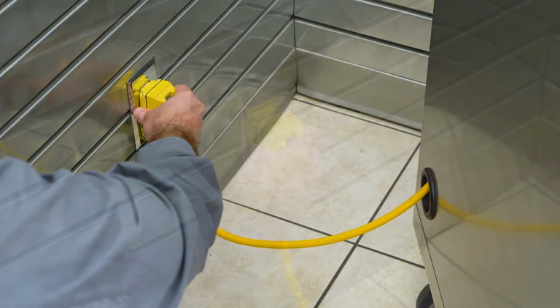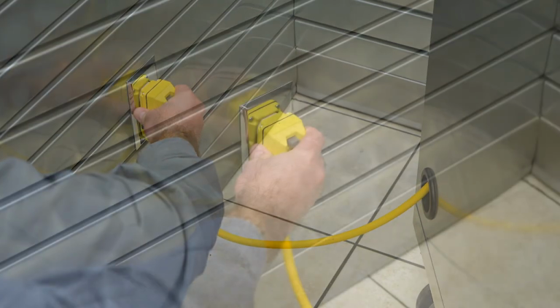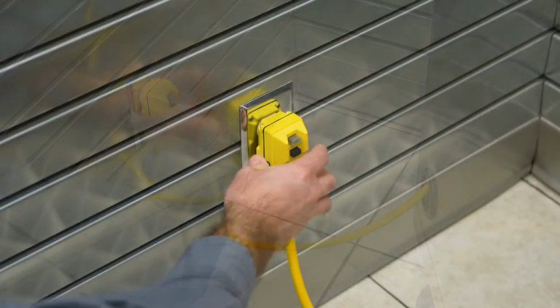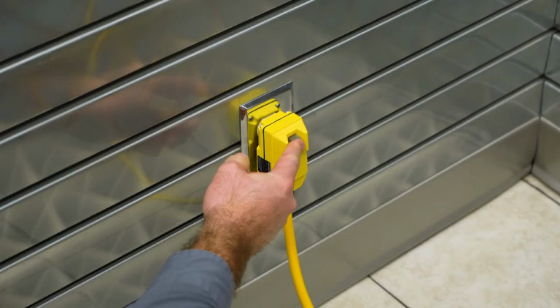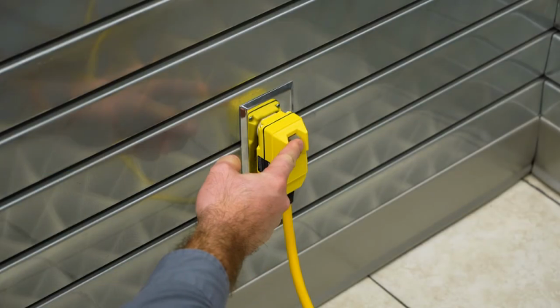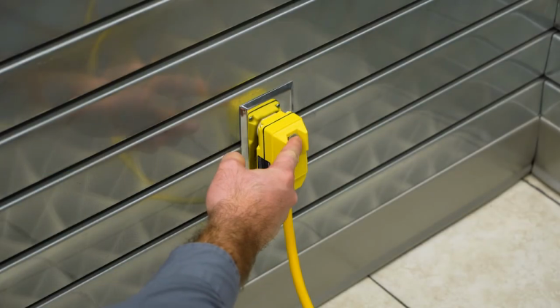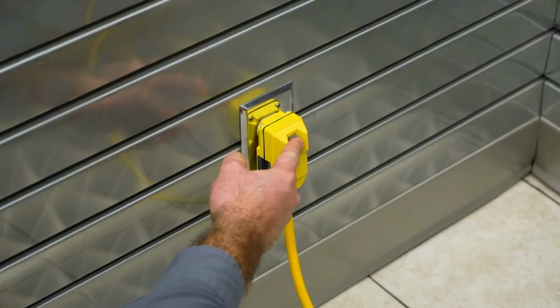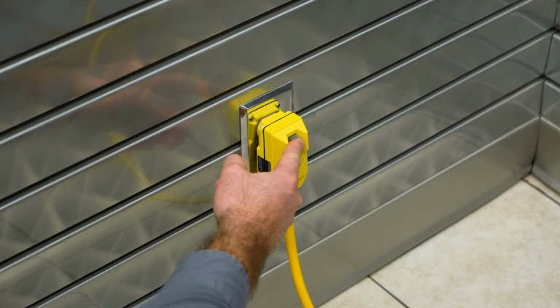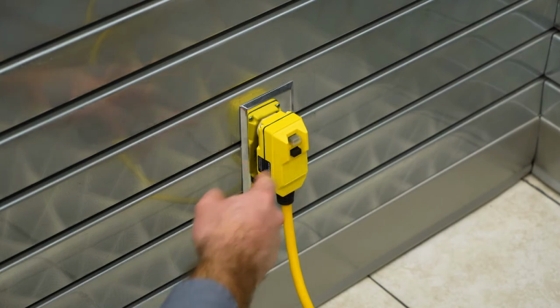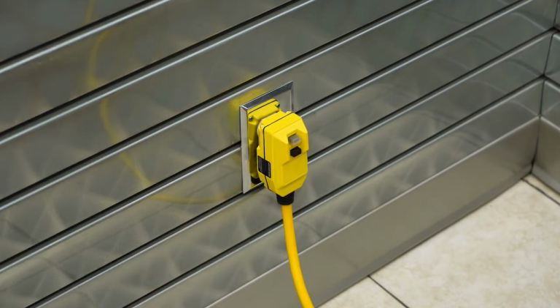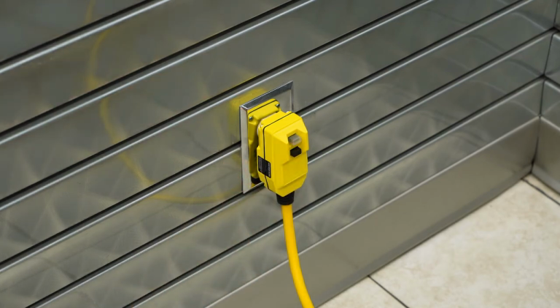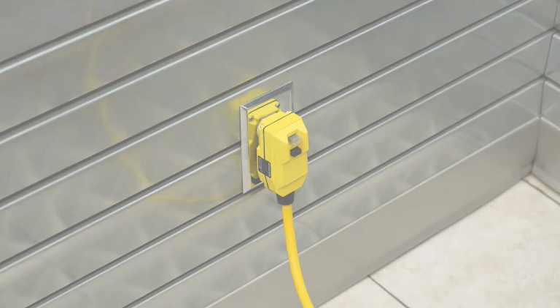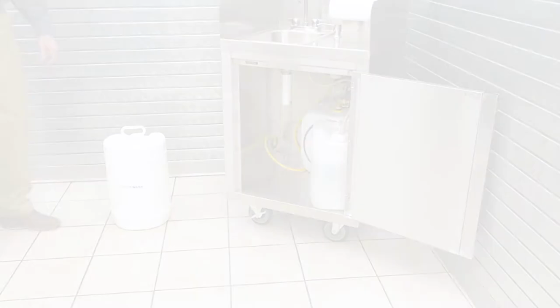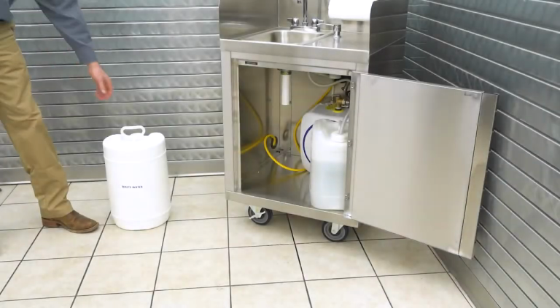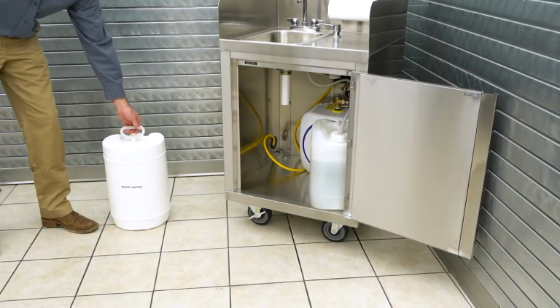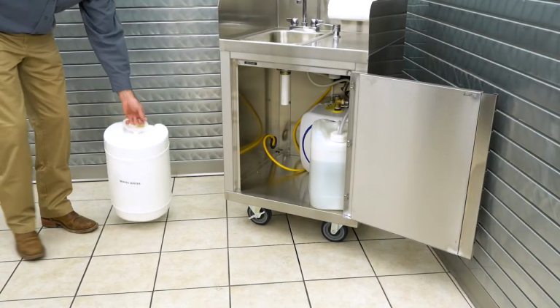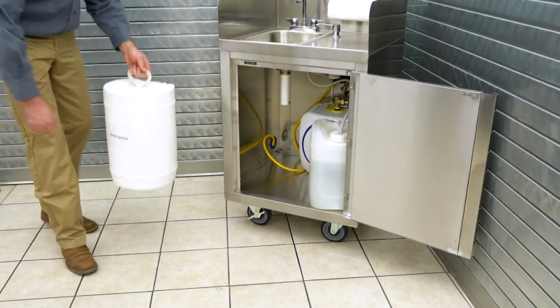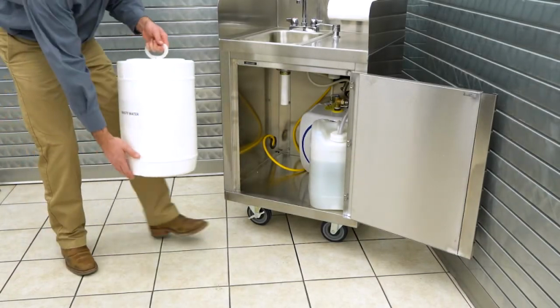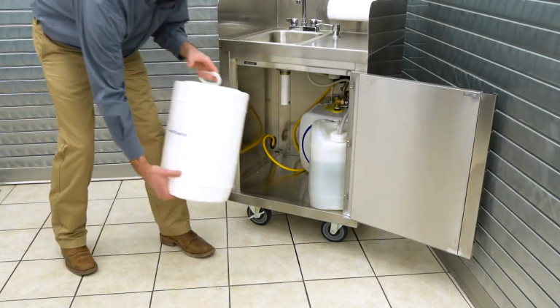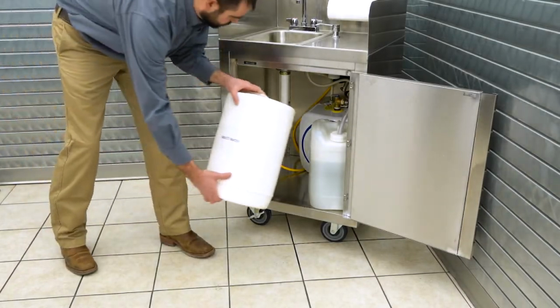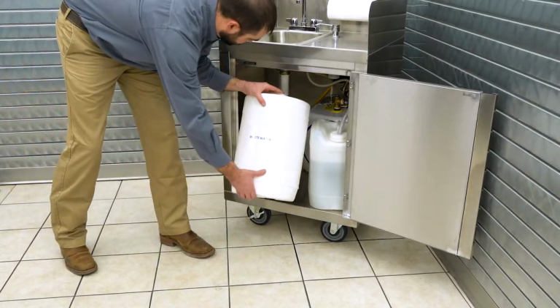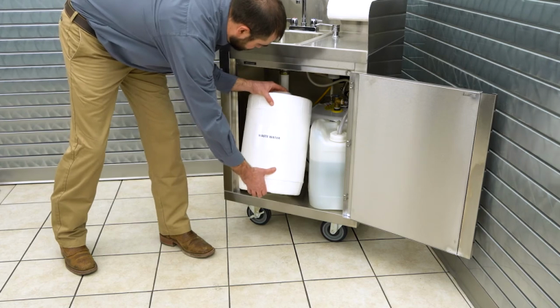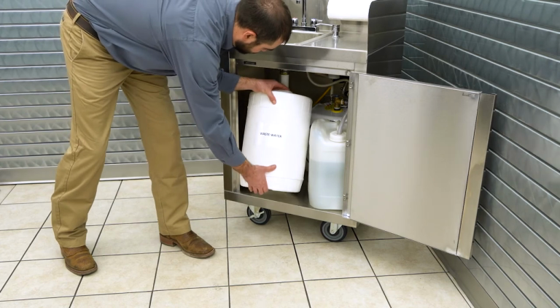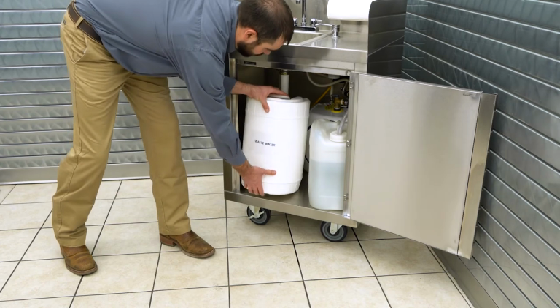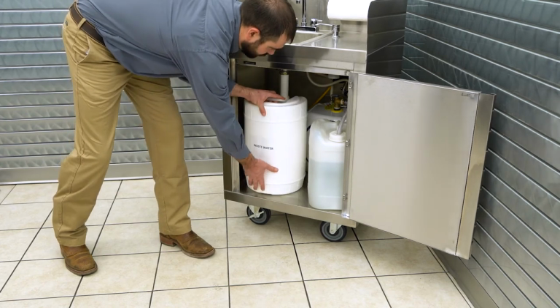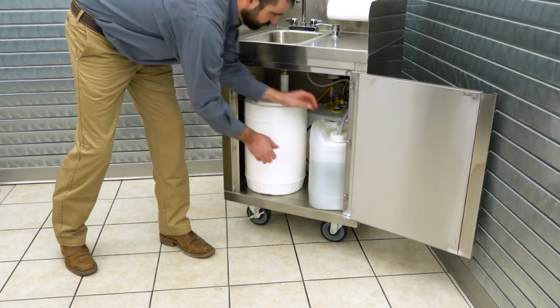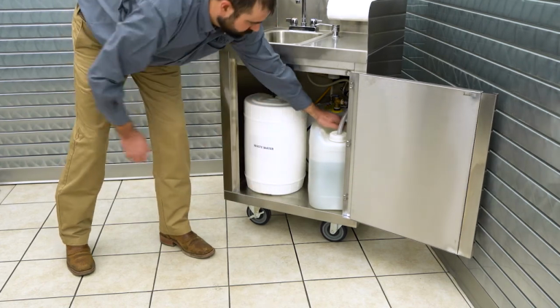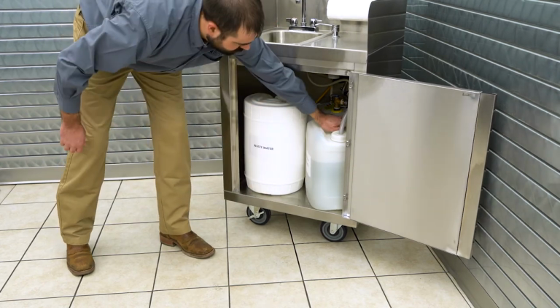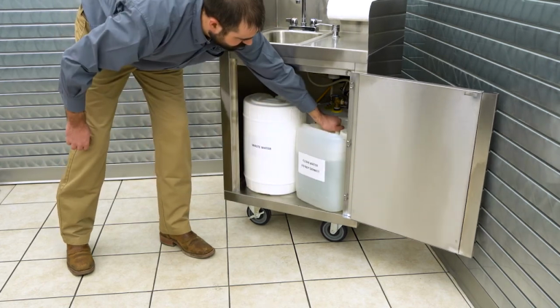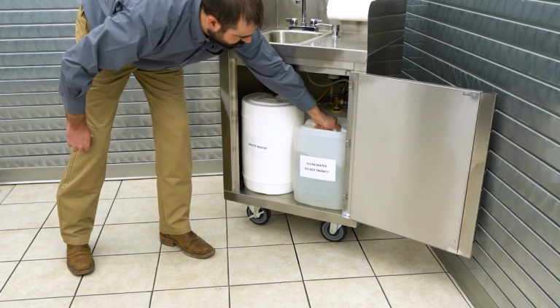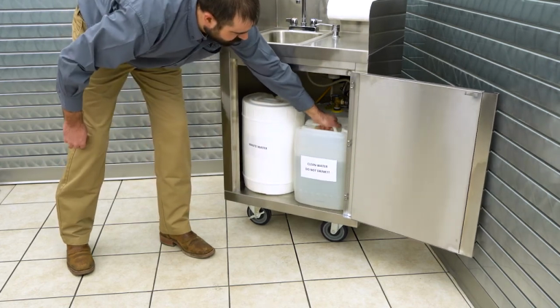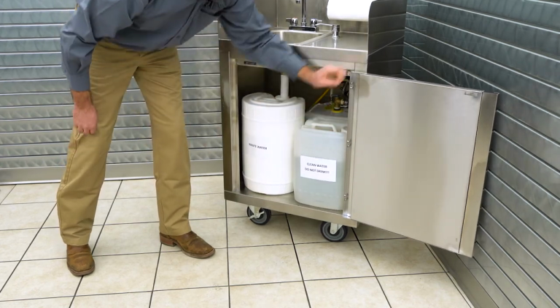Be sure to press the GFCI reset button on the plug before turning on the faucet. Make sure the provided six gallon gray water container is empty and securely installed underneath the sink.